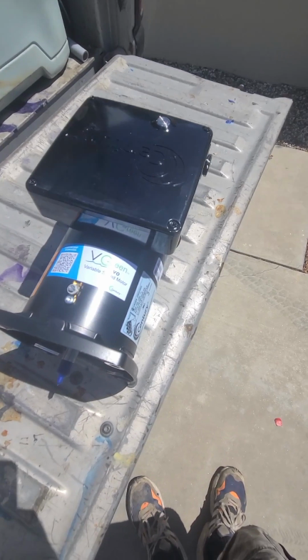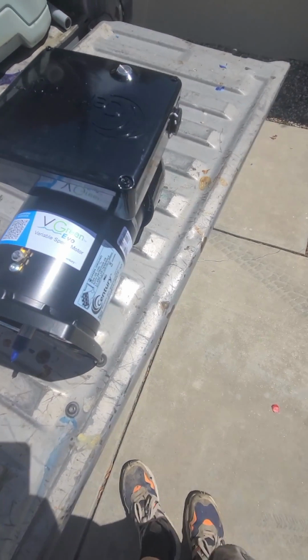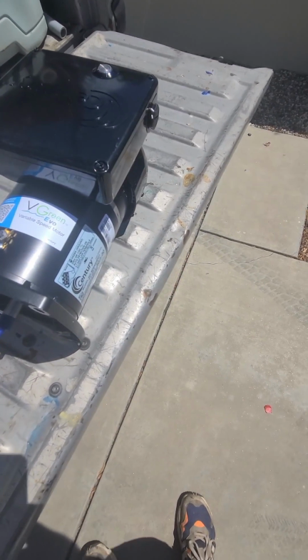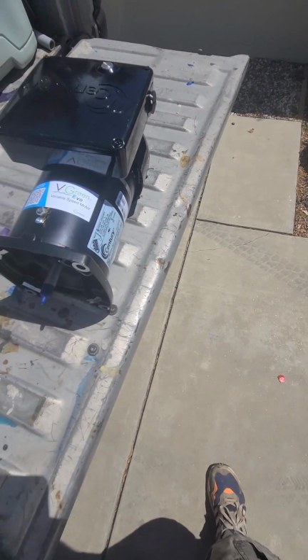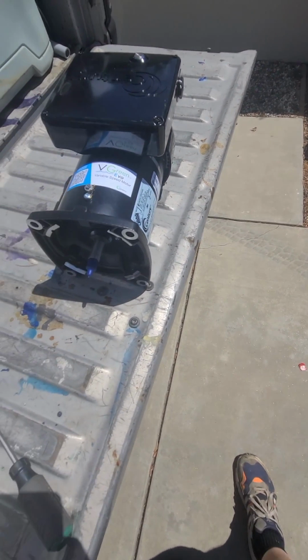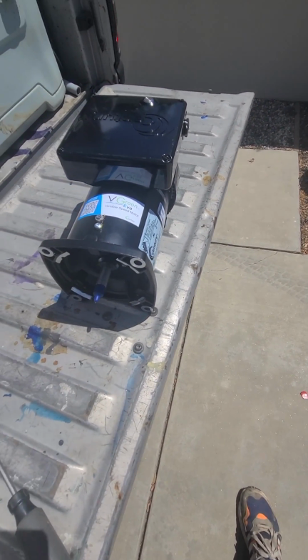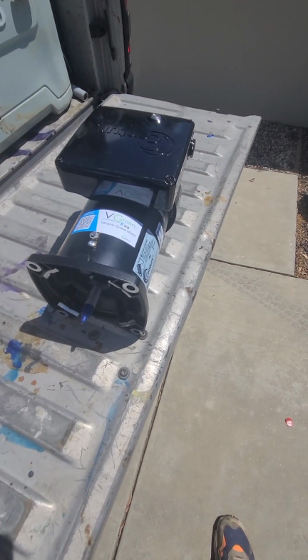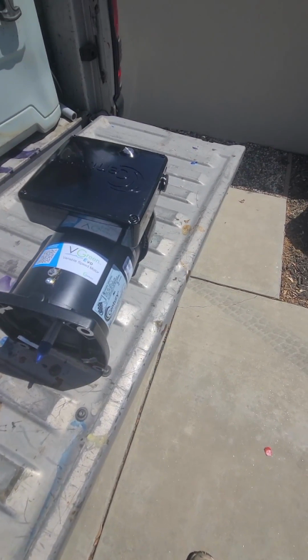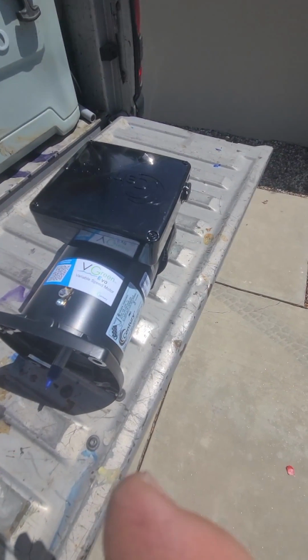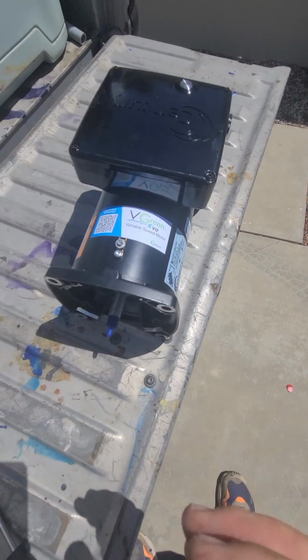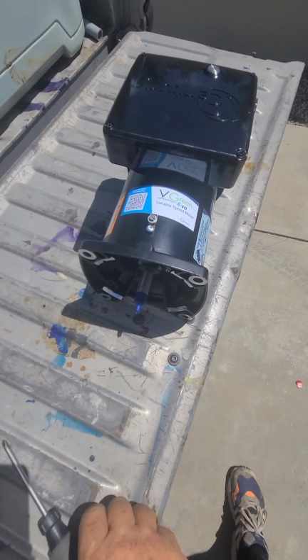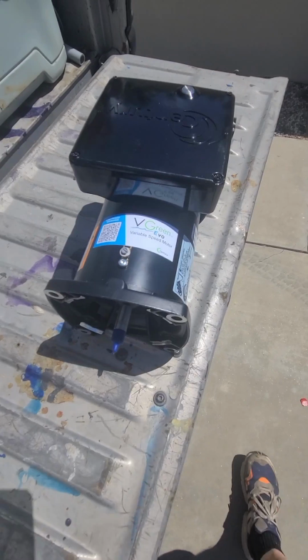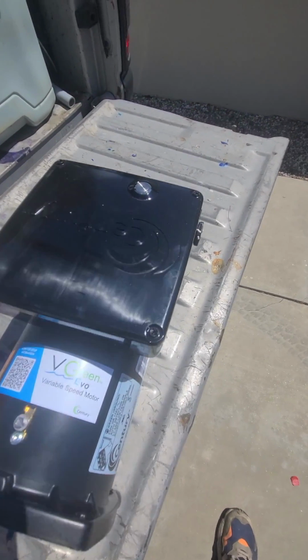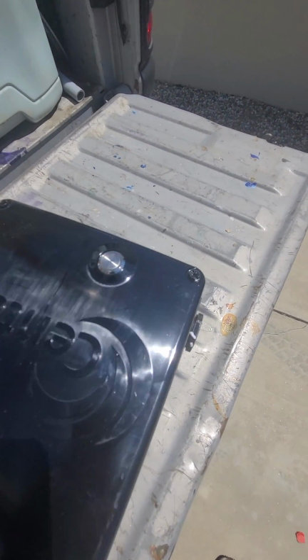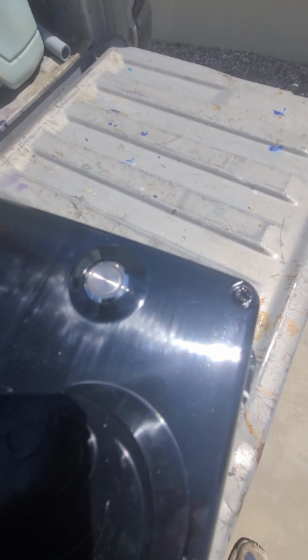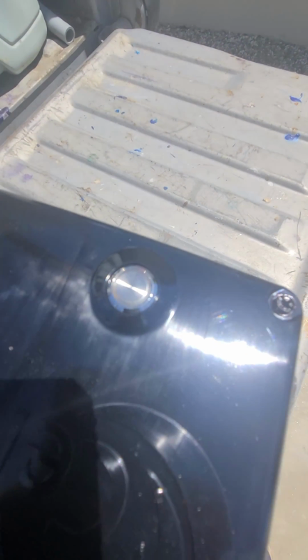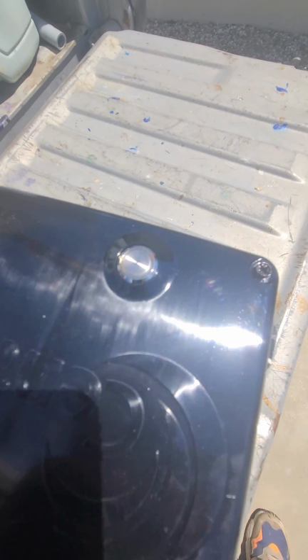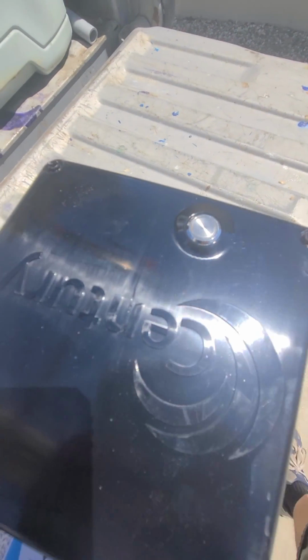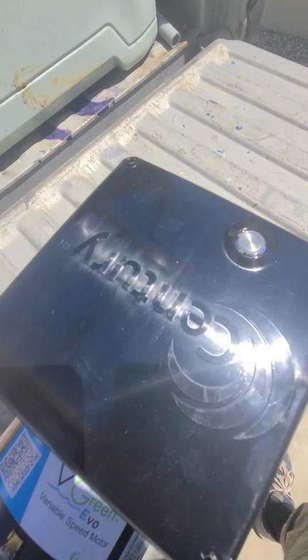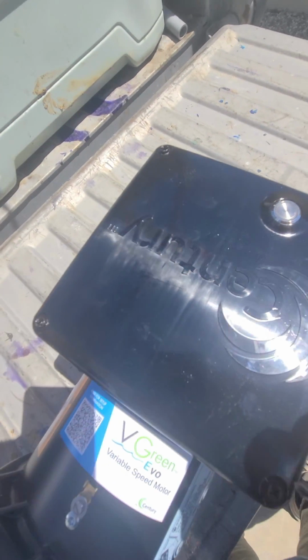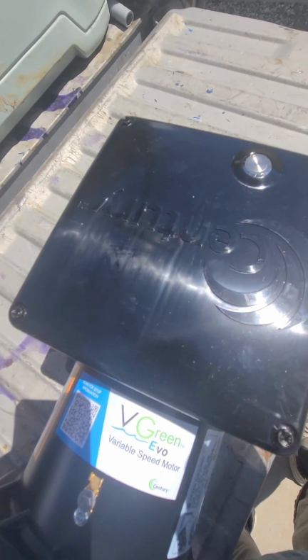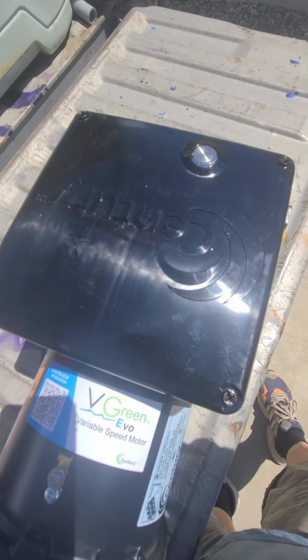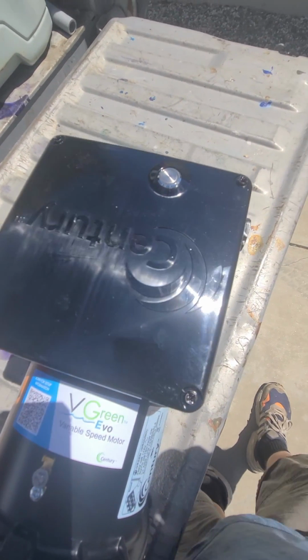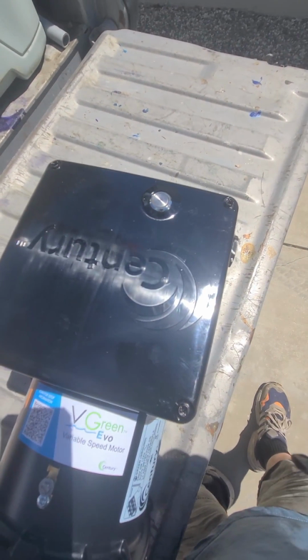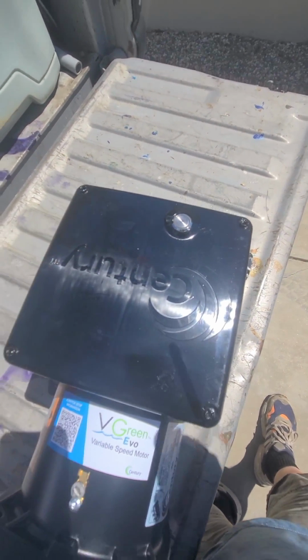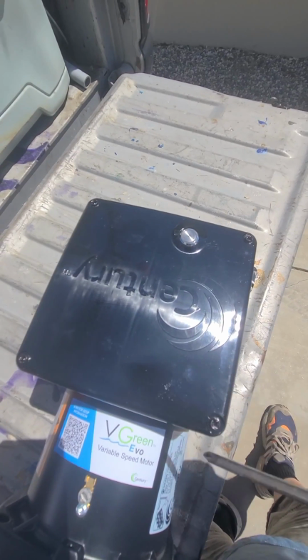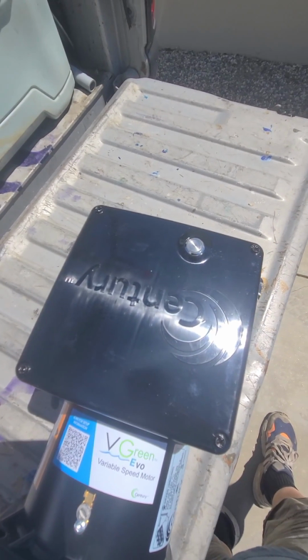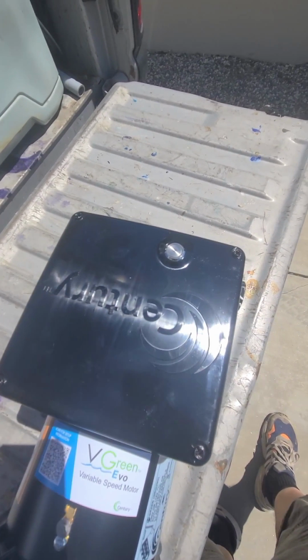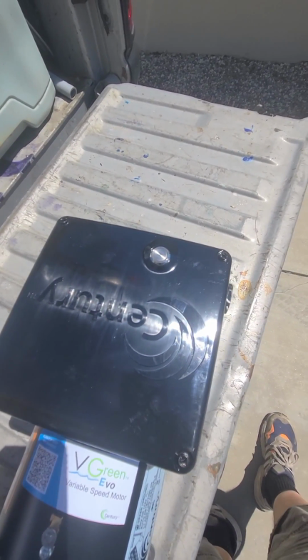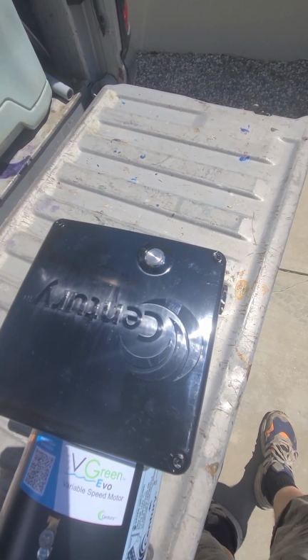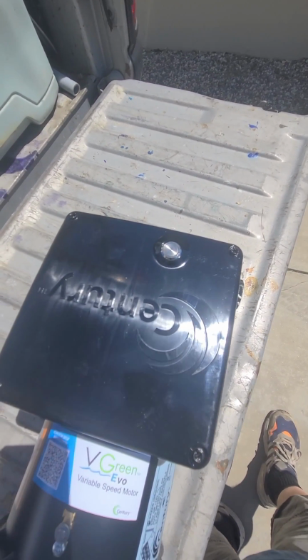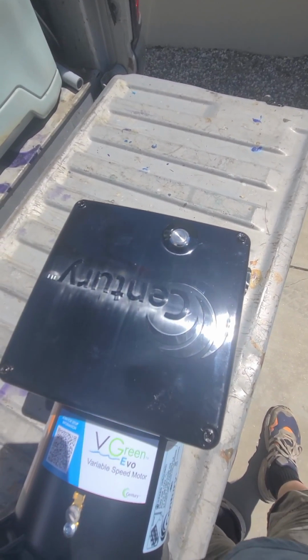So this is the complete motor and it's got one button that controls the whole thing. I'm just going to open it up so you can see what goes on inside.